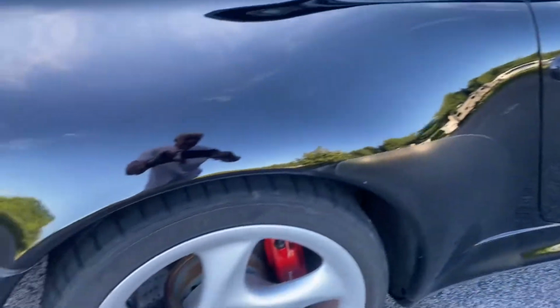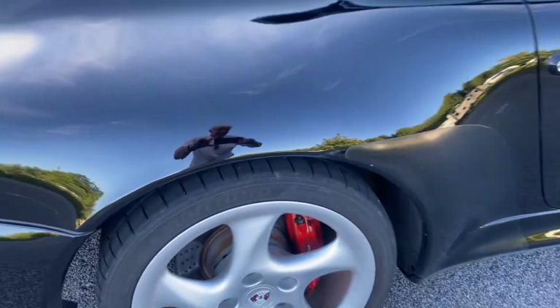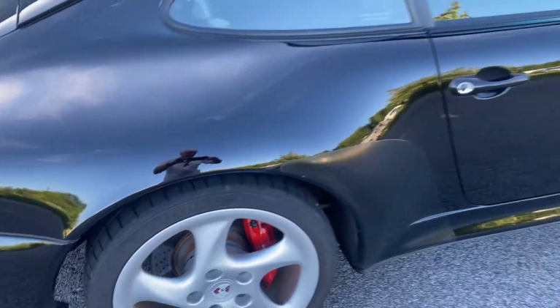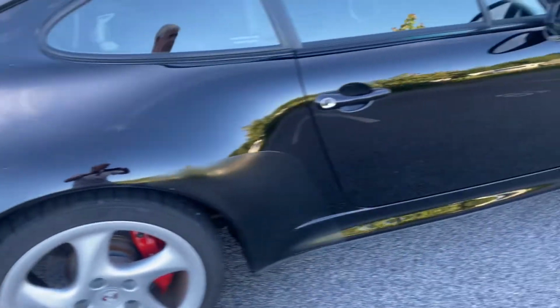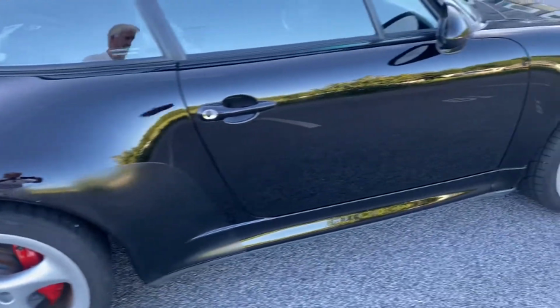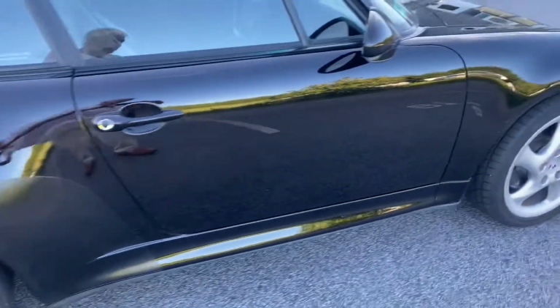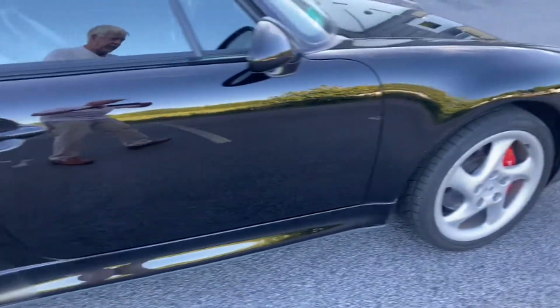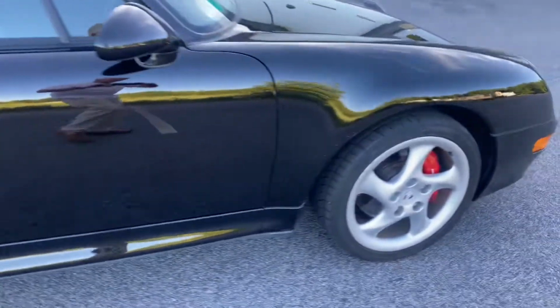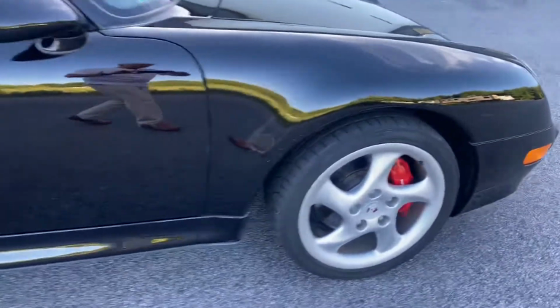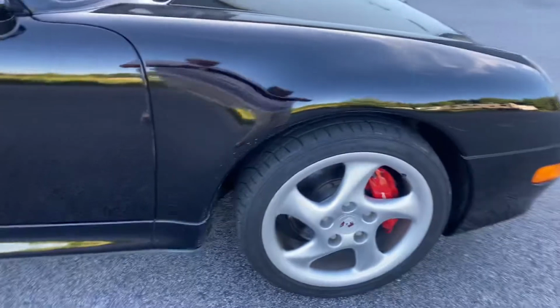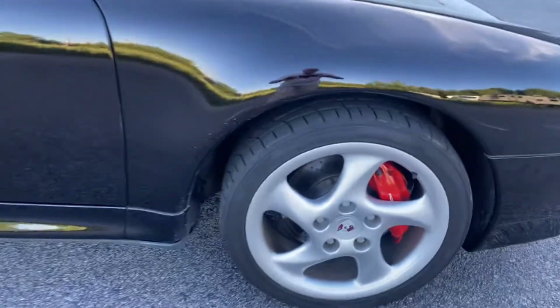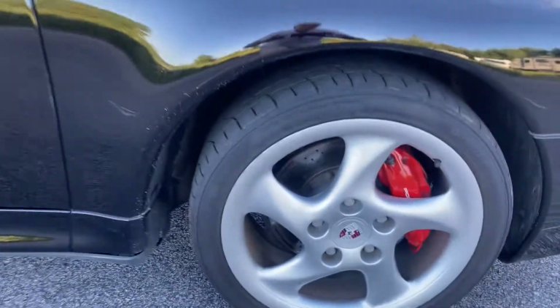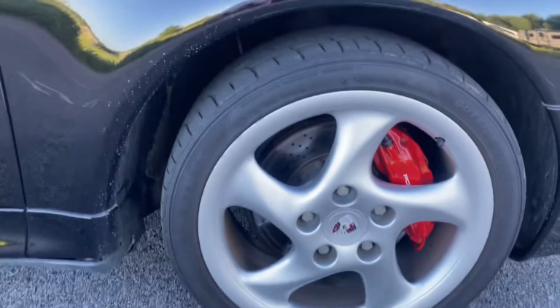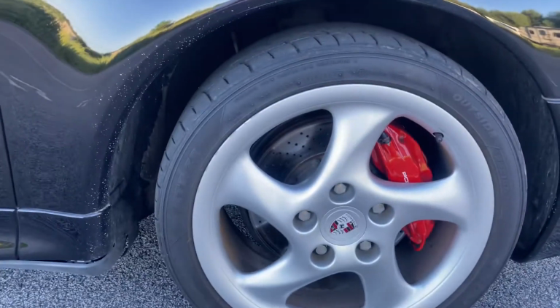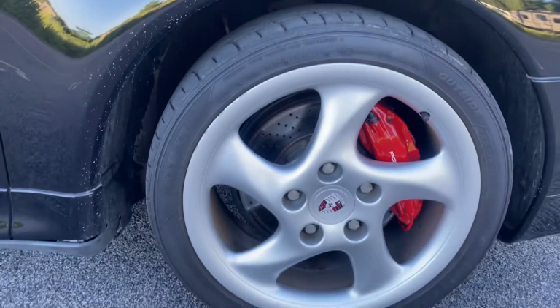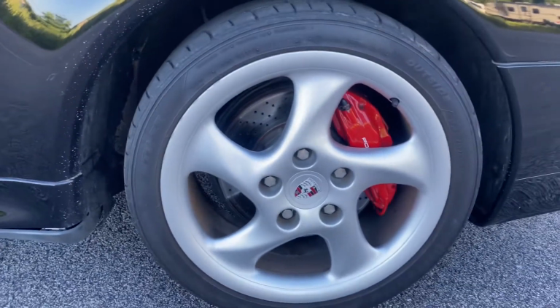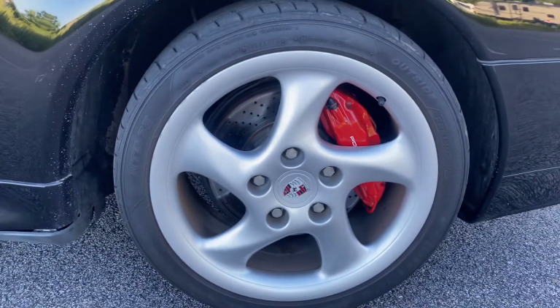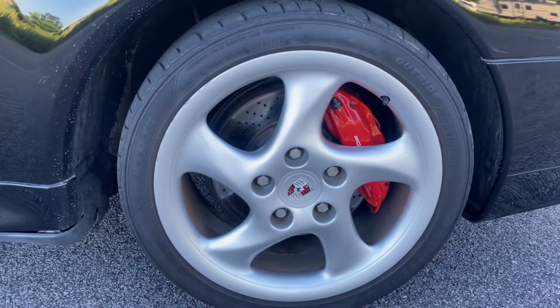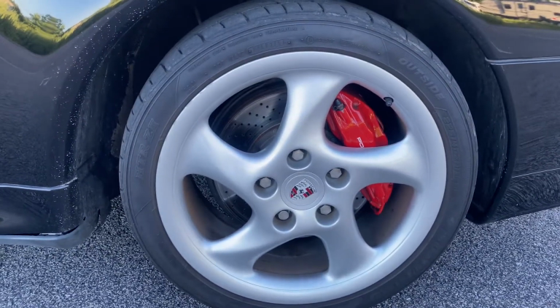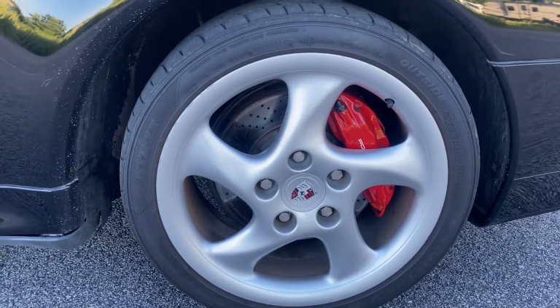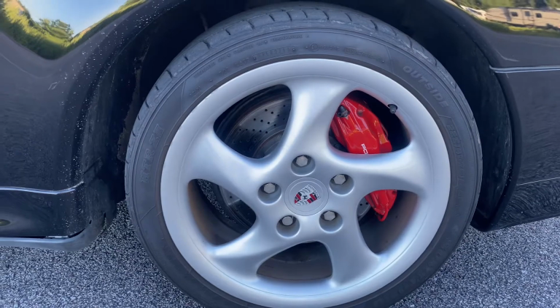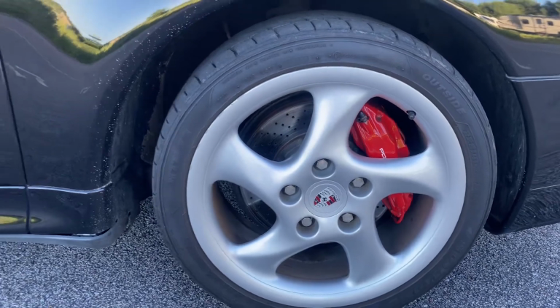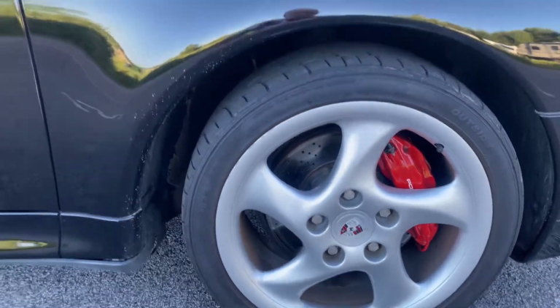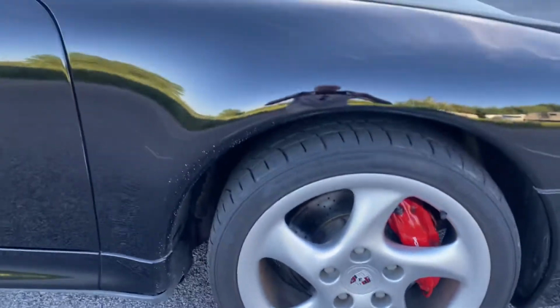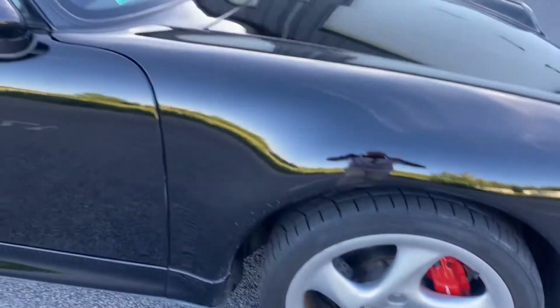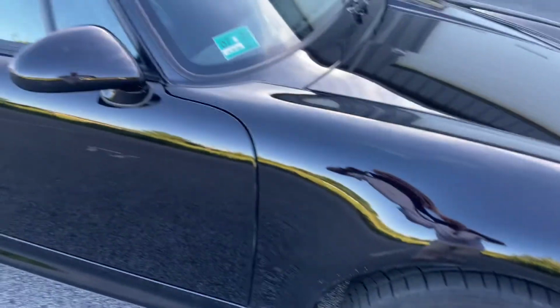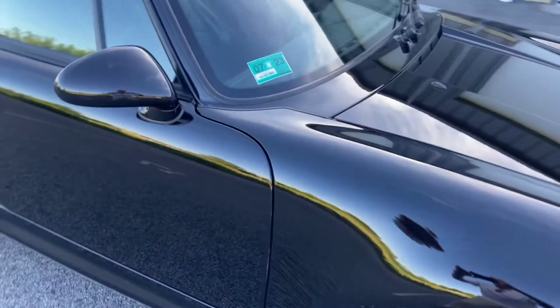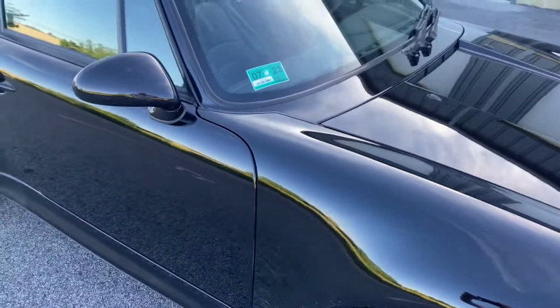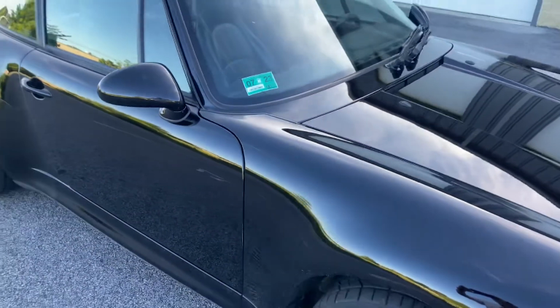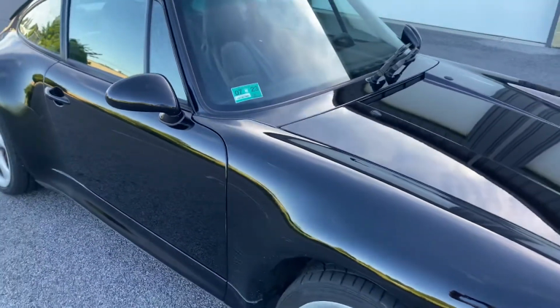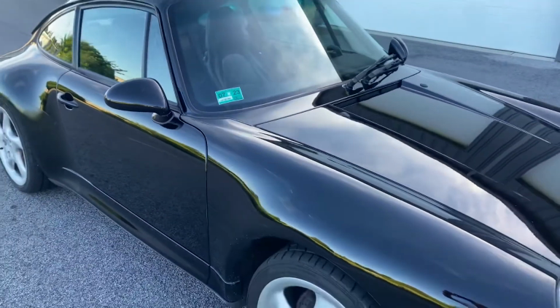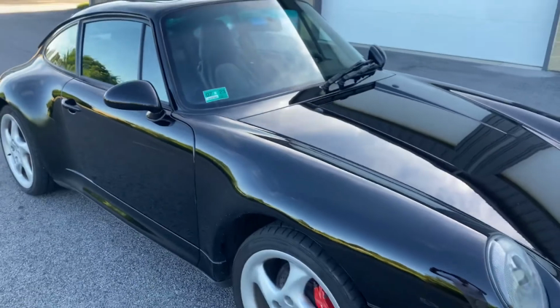There are a couple of minor scuffs on one of the wheels — I think it's this one here up front. It doesn't look like curb rash; it looks like it was done when the tires were mounted. Very easy to repair.